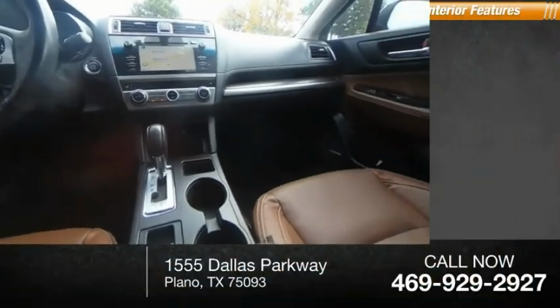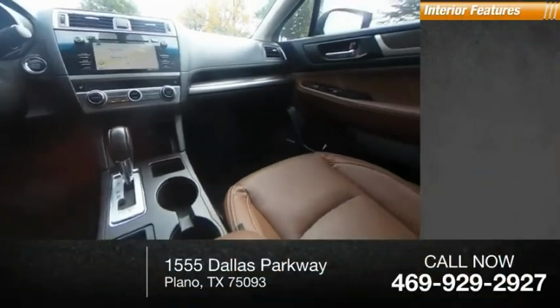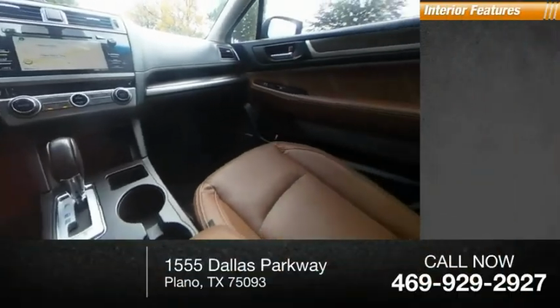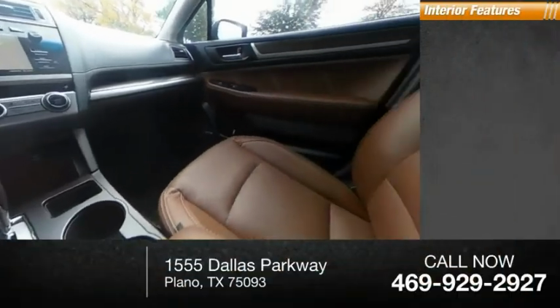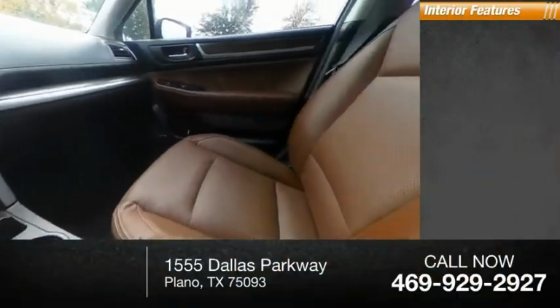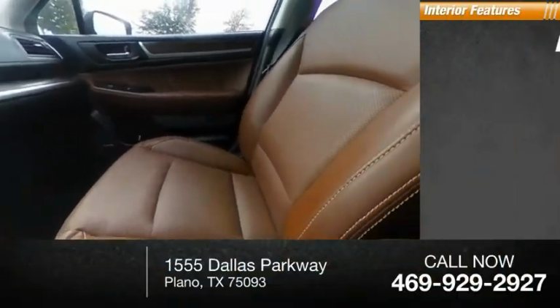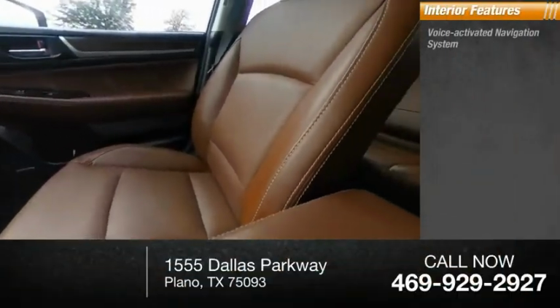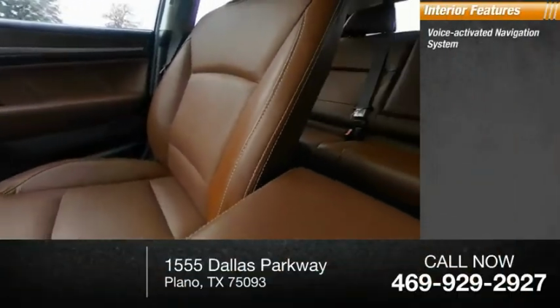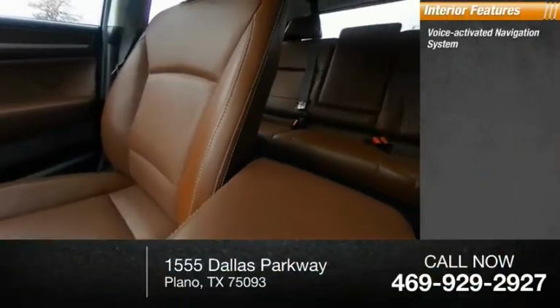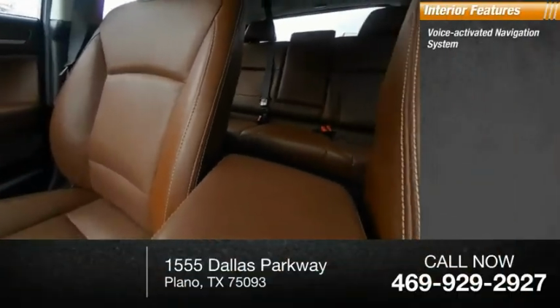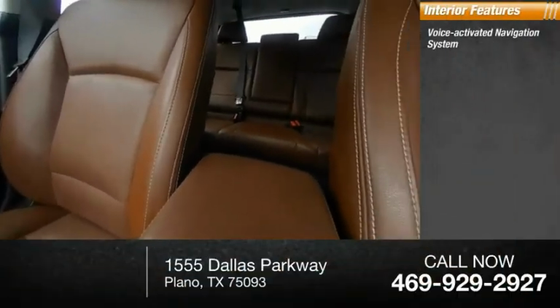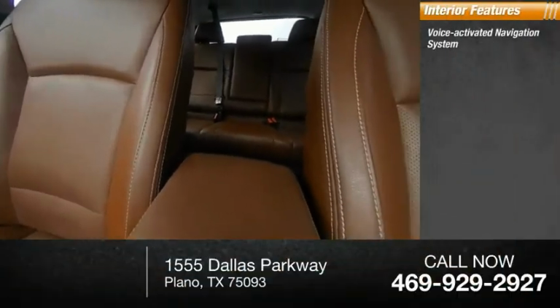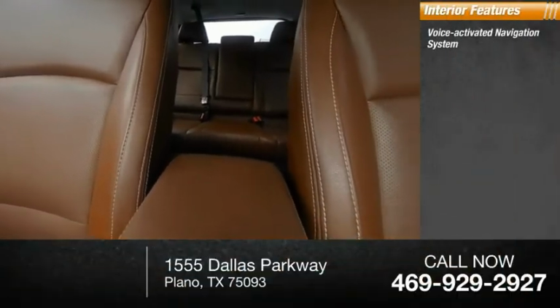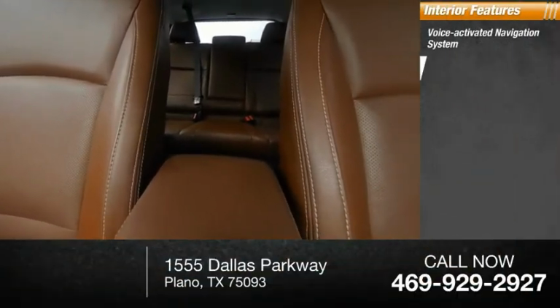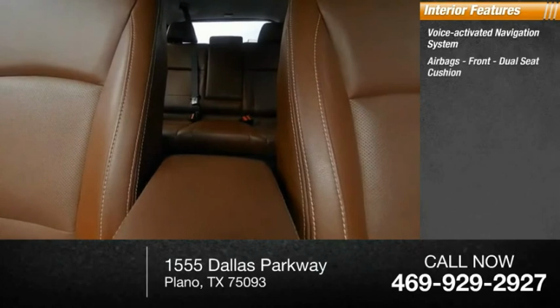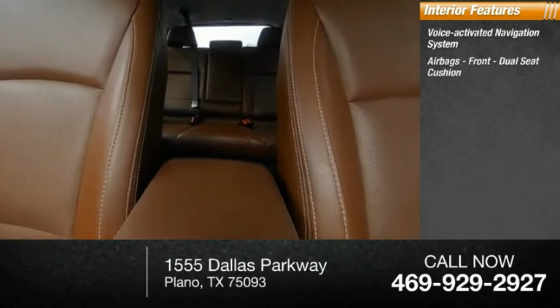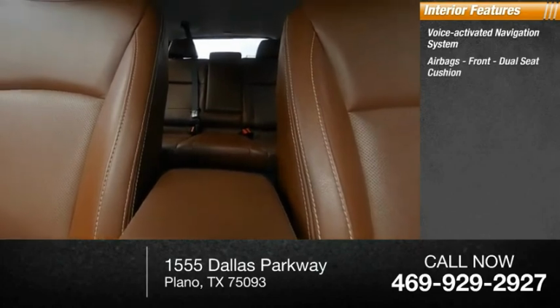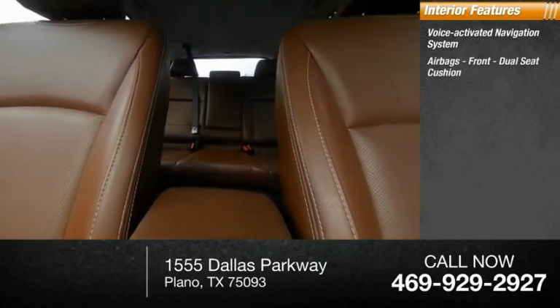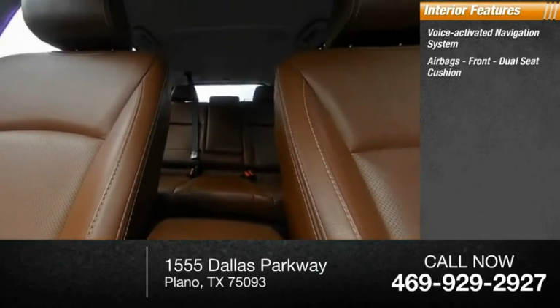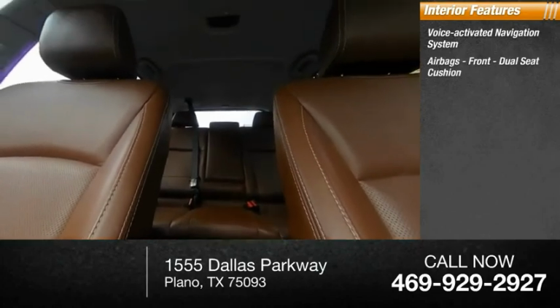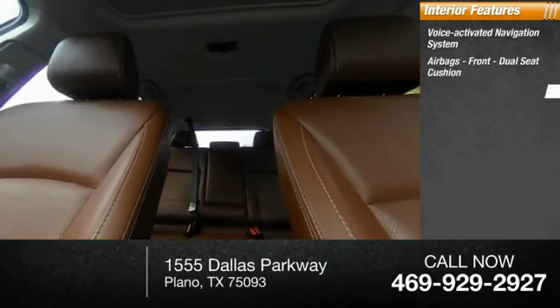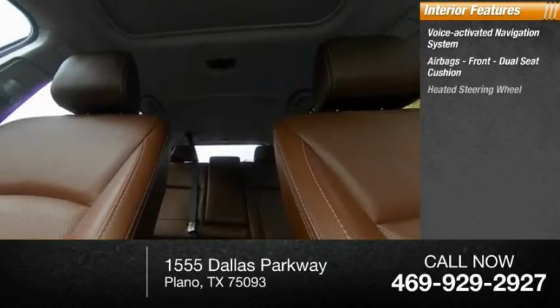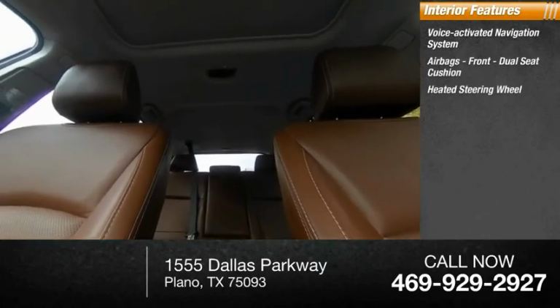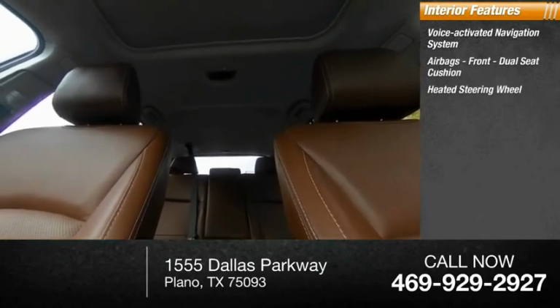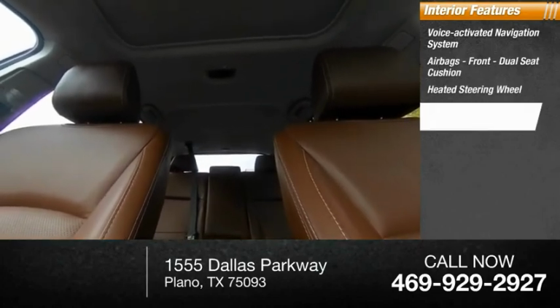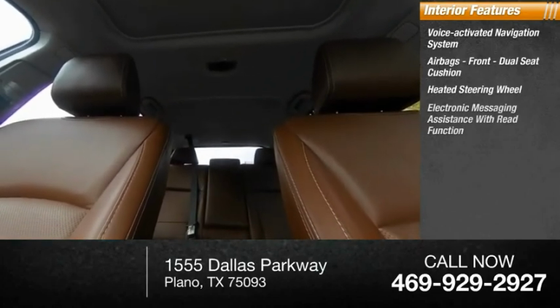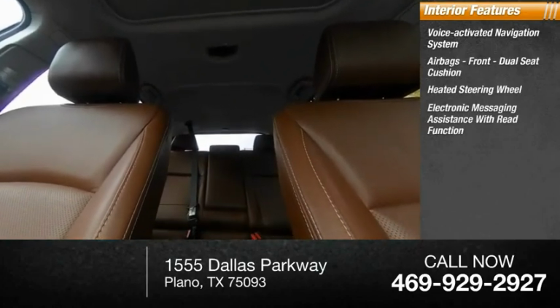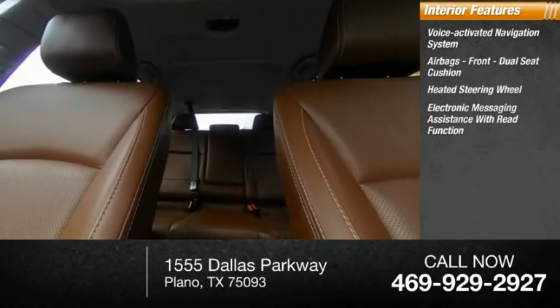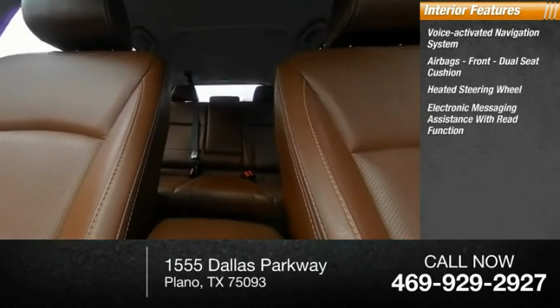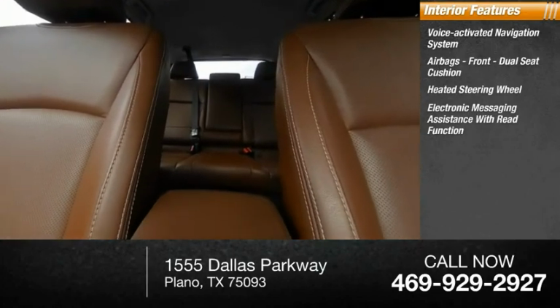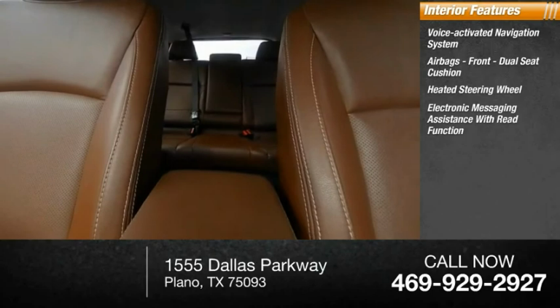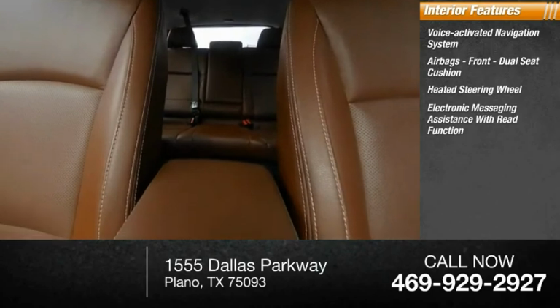Inside you'll find a voice-activated navigation system, airbags — front, dual seat cushion — heated steering wheel, and electronic messaging assistance with read function.